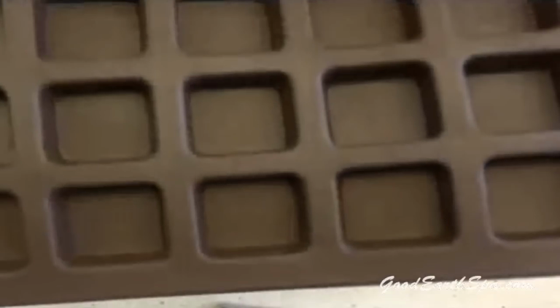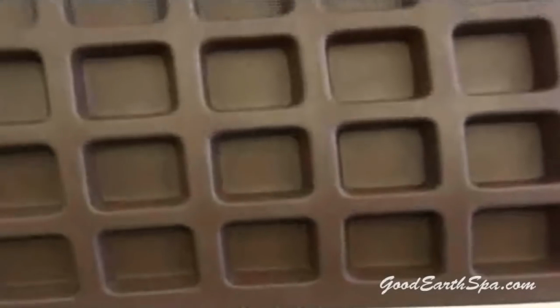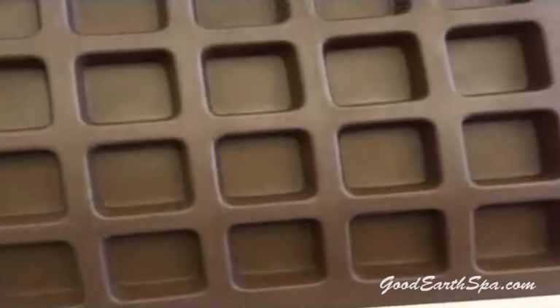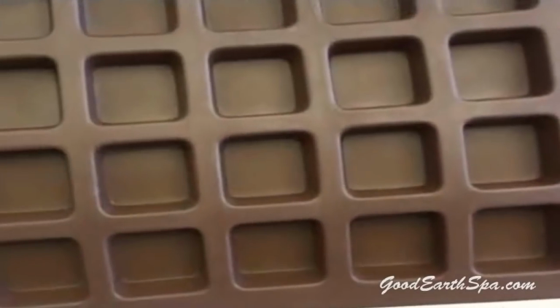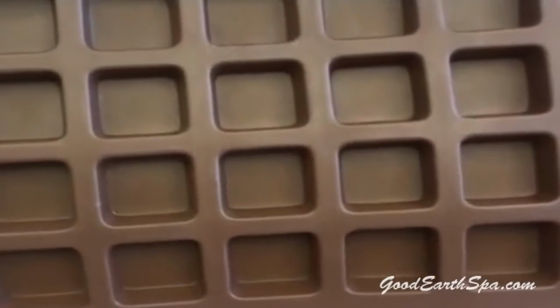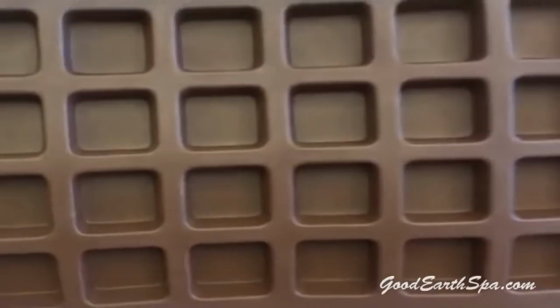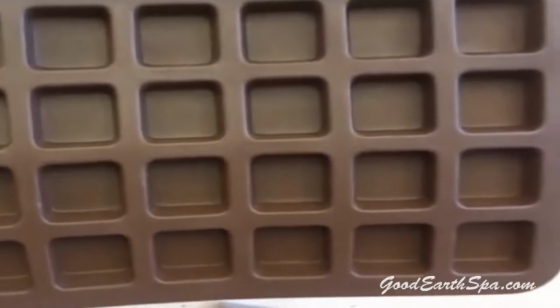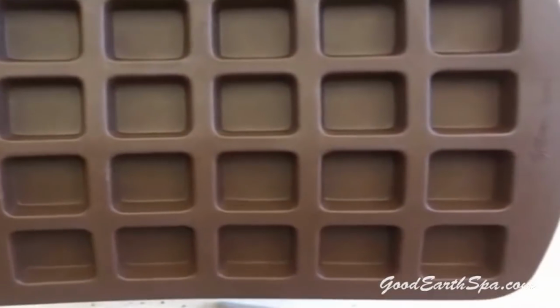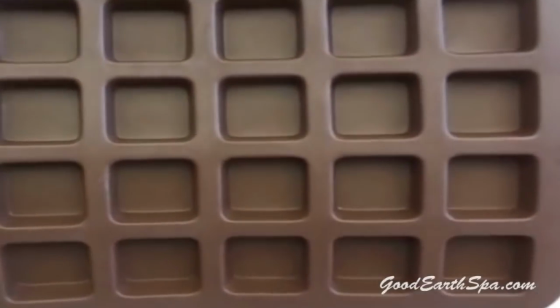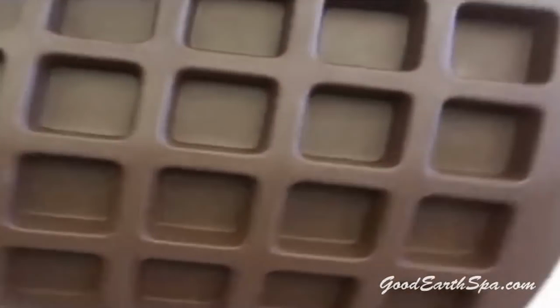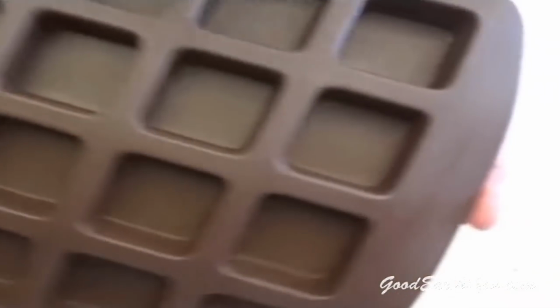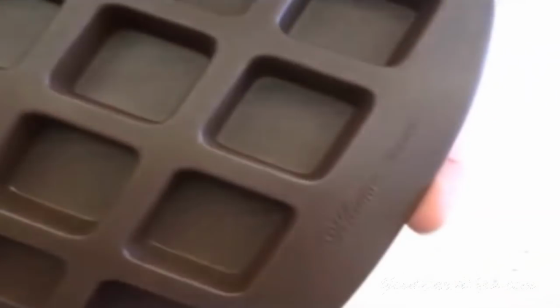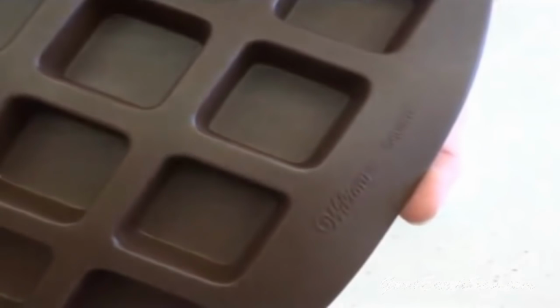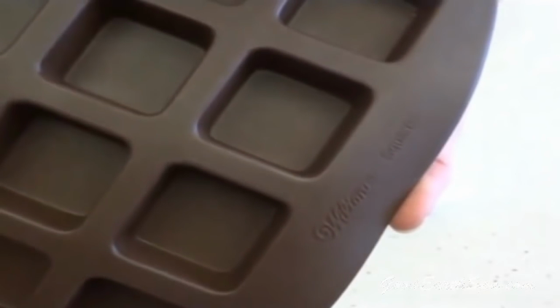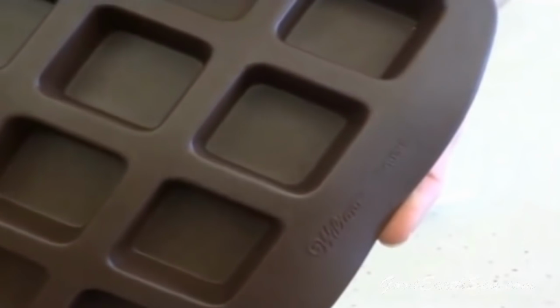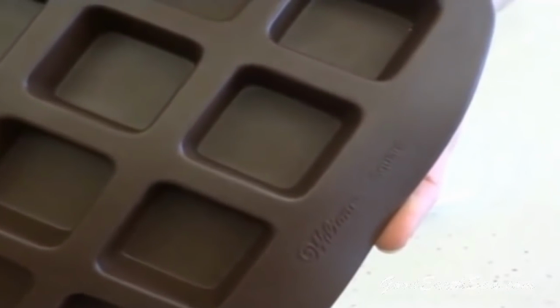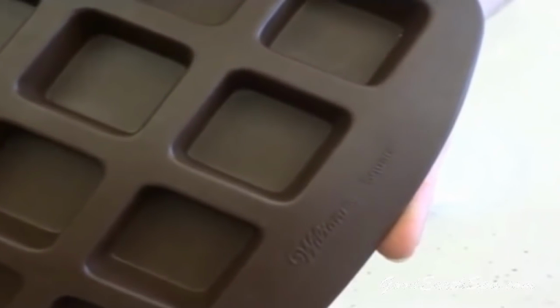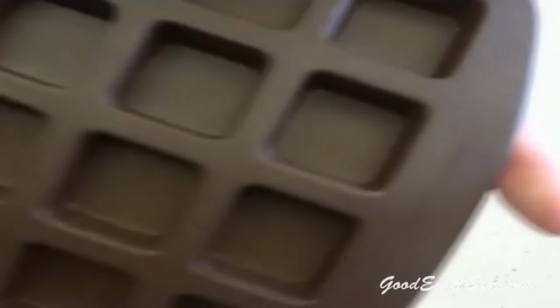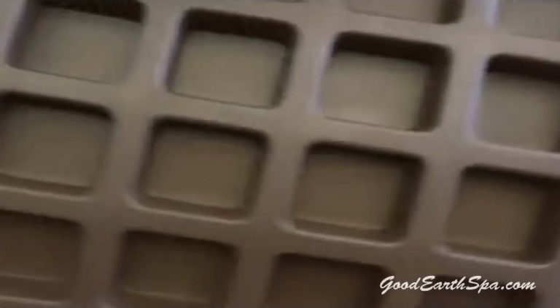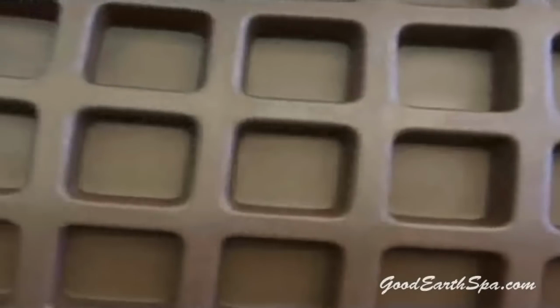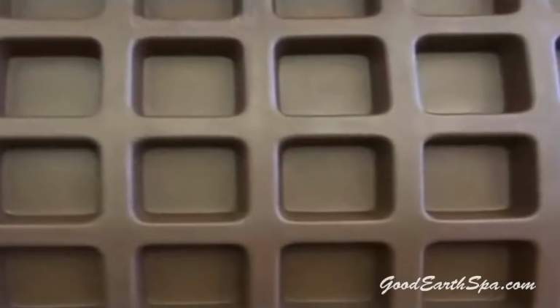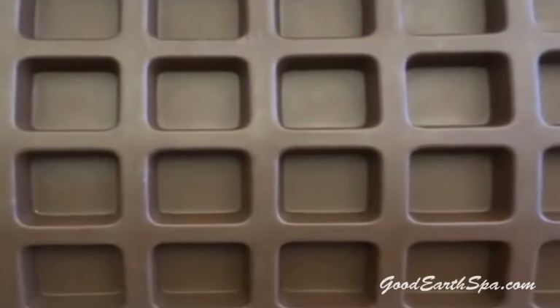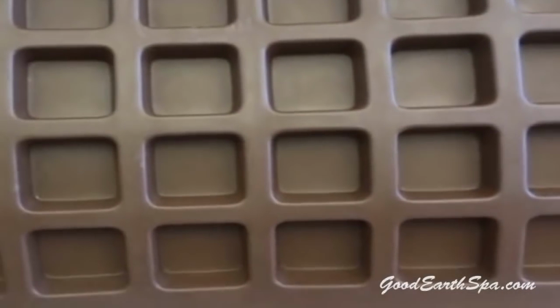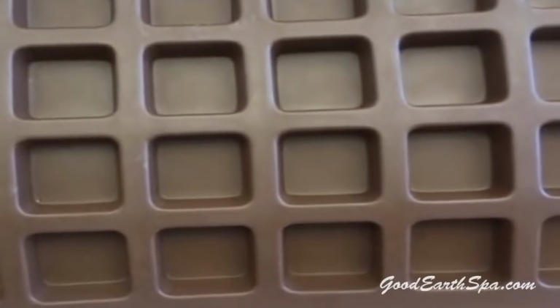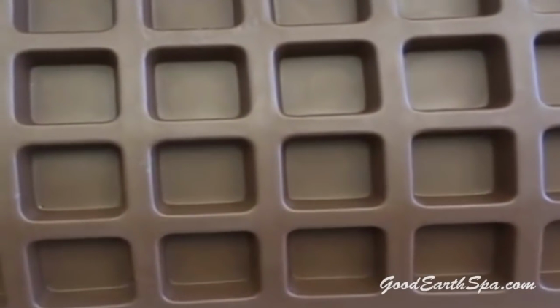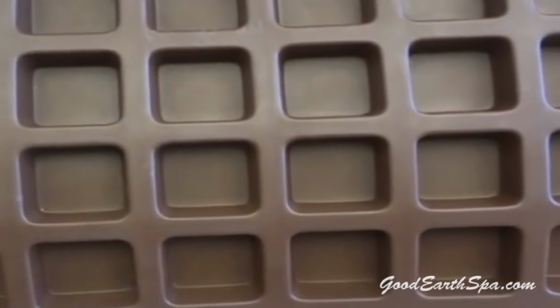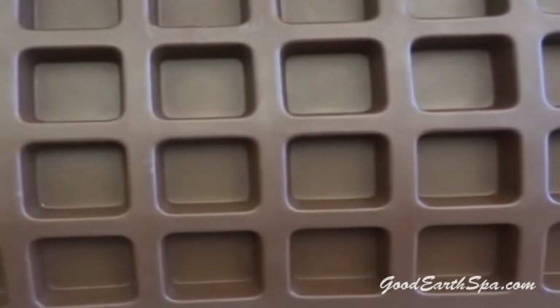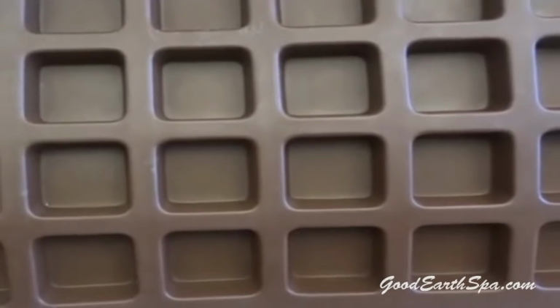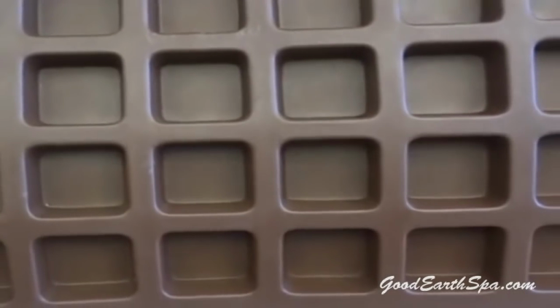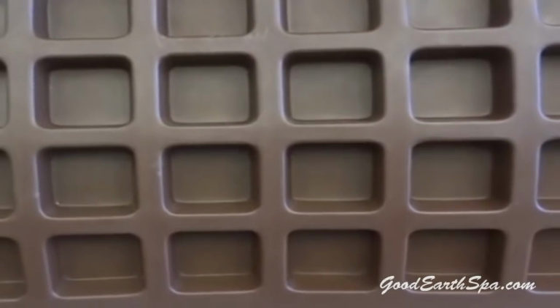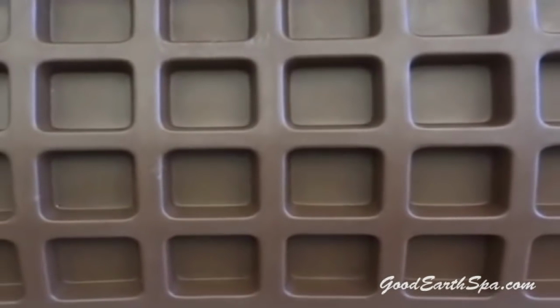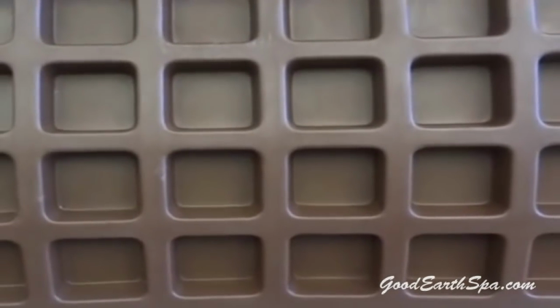You'll also need a mold. I'm using a Wilton silicone brownie pan. I highly recommend silicone because it's so easy to release the cubes from the mold. You could also try using a standard ice cube tray.